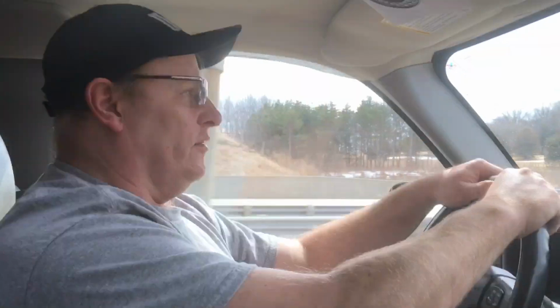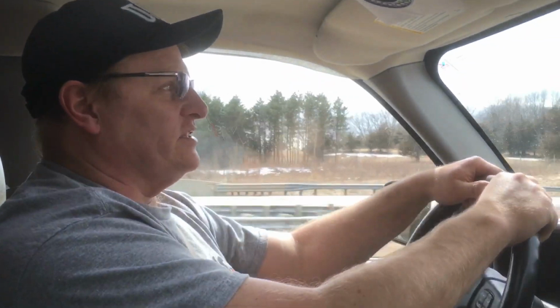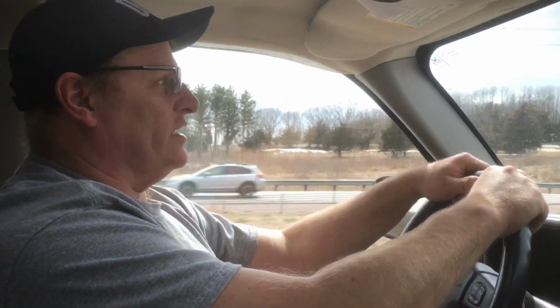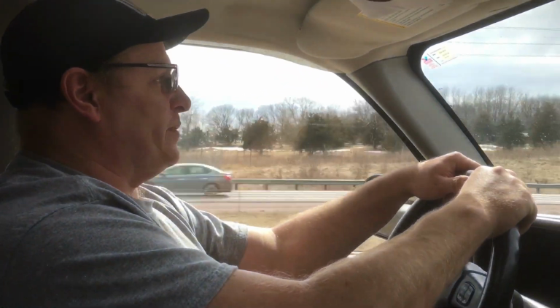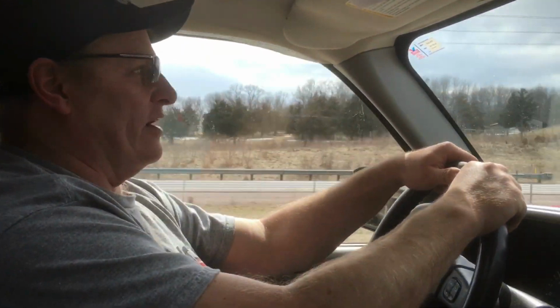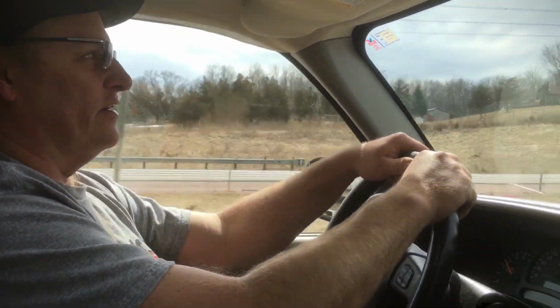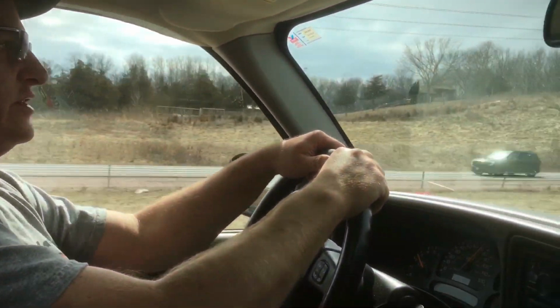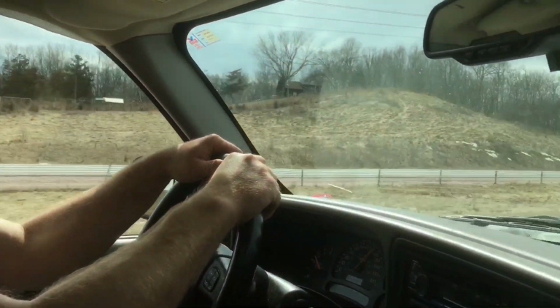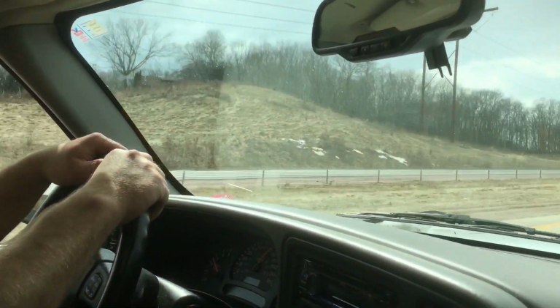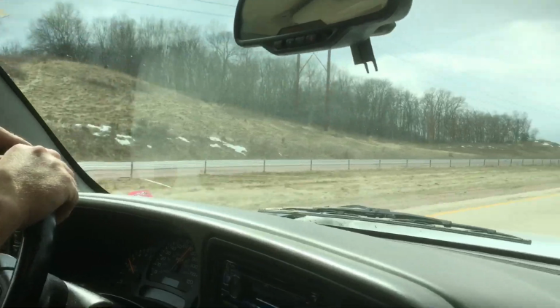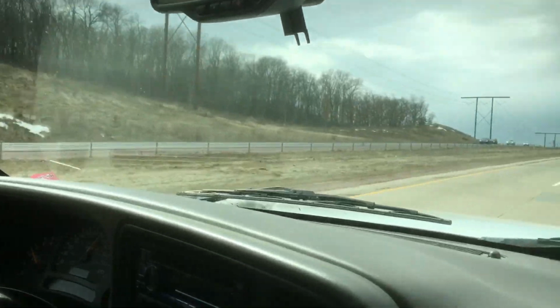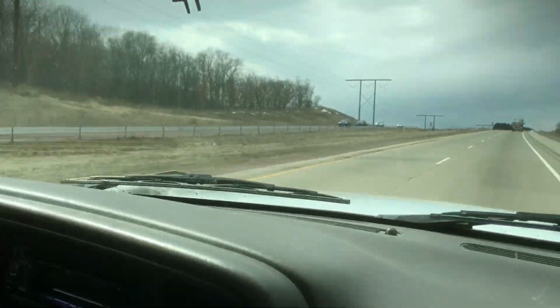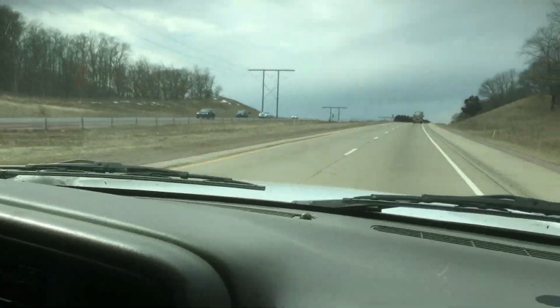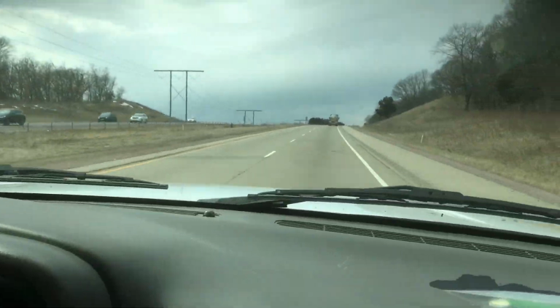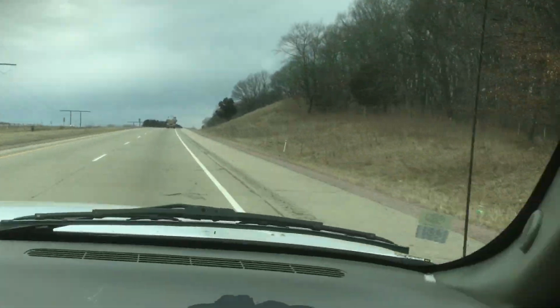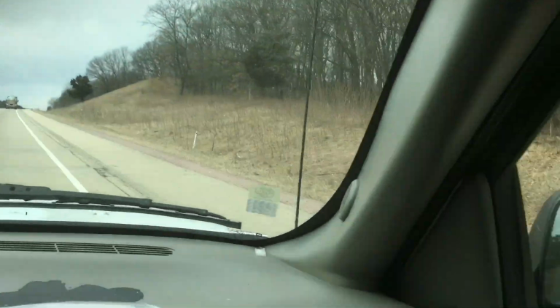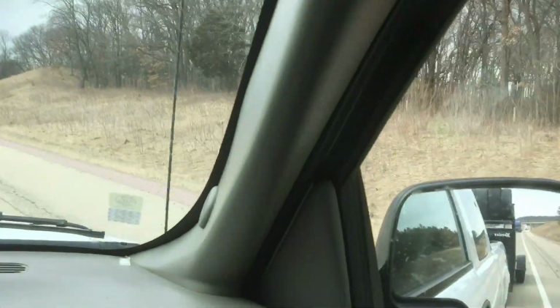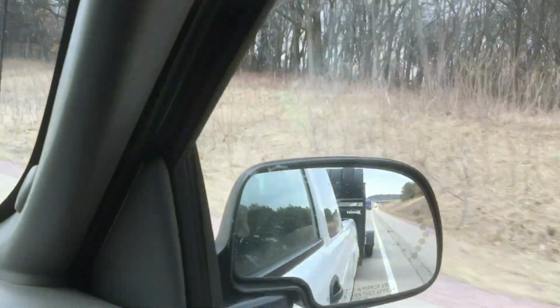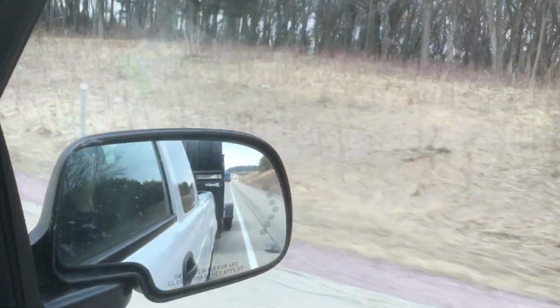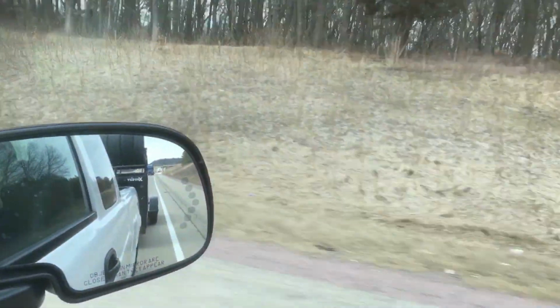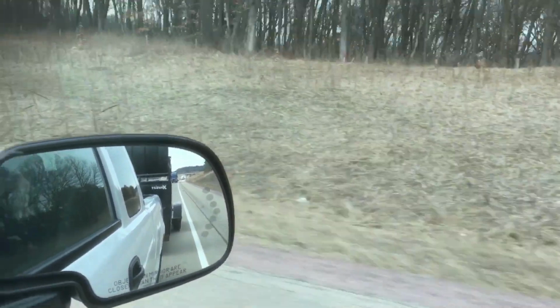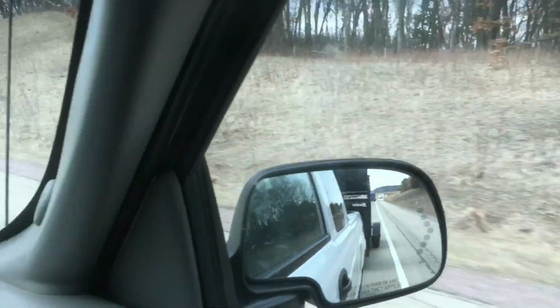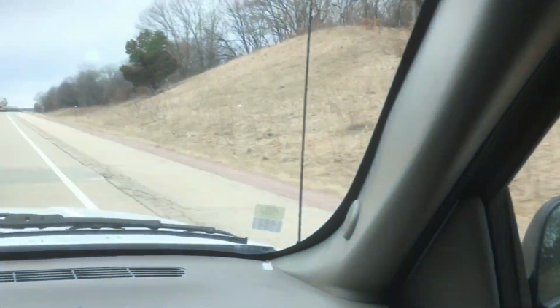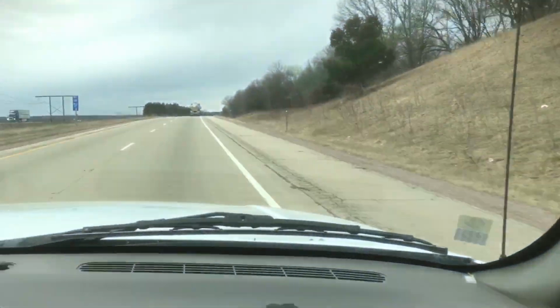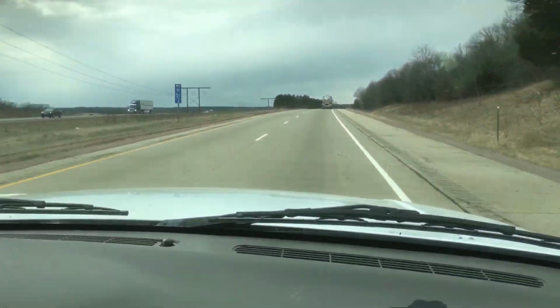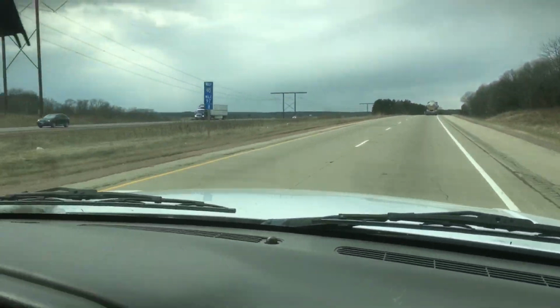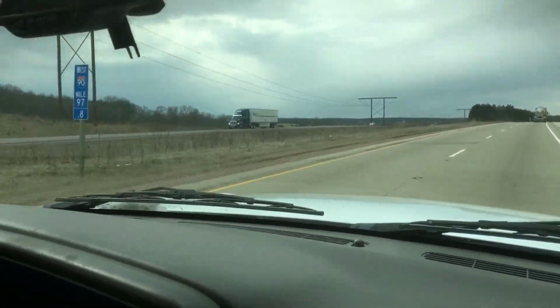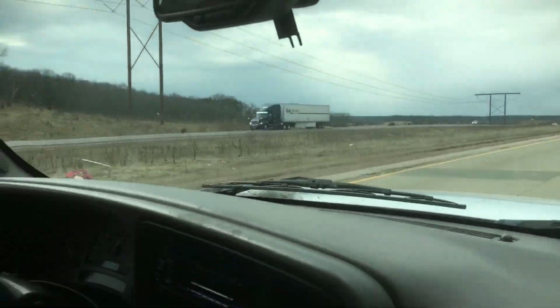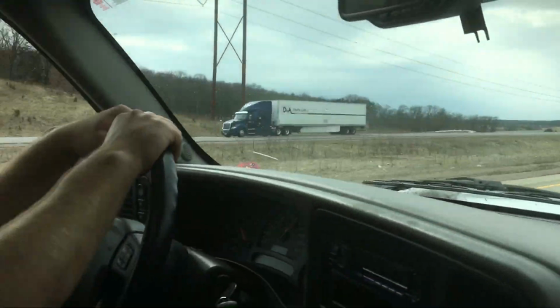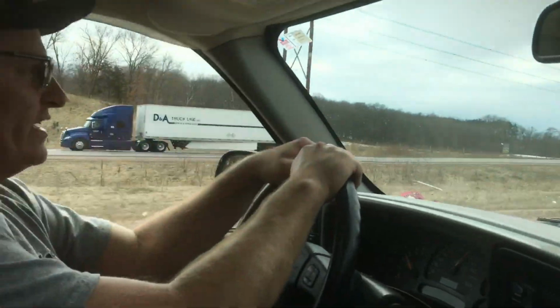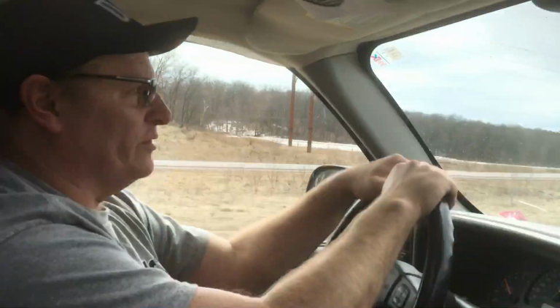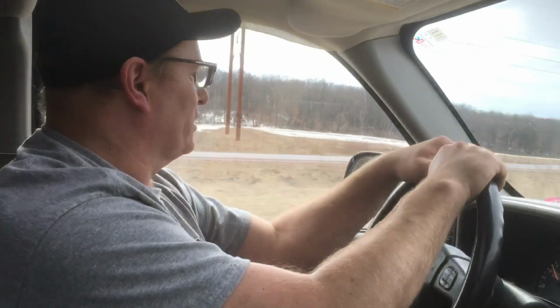Well guys, as you can look, it's cleared up around here. We drove out of the snow — we're headed north and actually drove out of the snow. I know the northeast got hit pretty hard, but it seems like this little area here didn't get any snow at all. So that makes me pretty happy bringing the car home when the roads are clear.